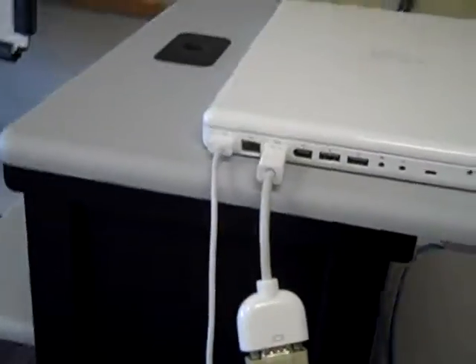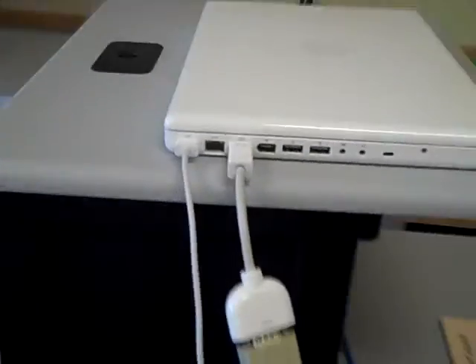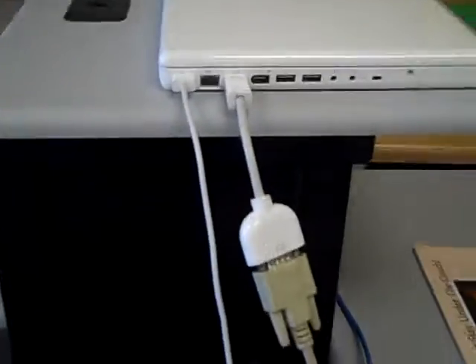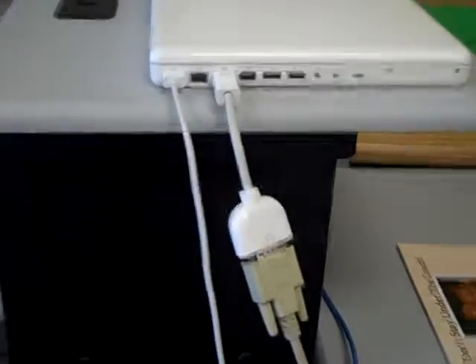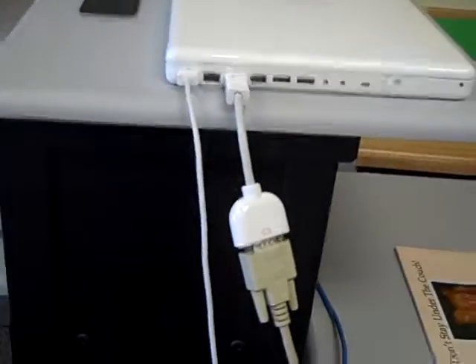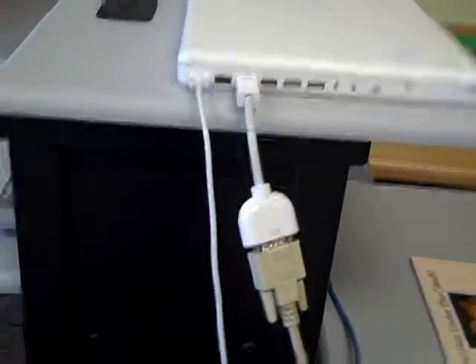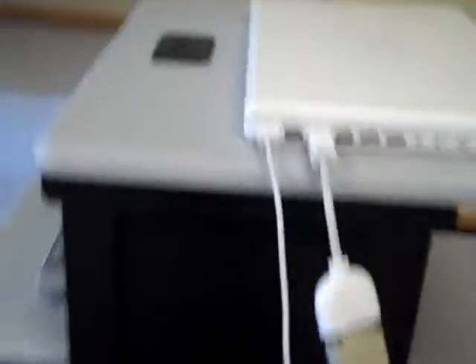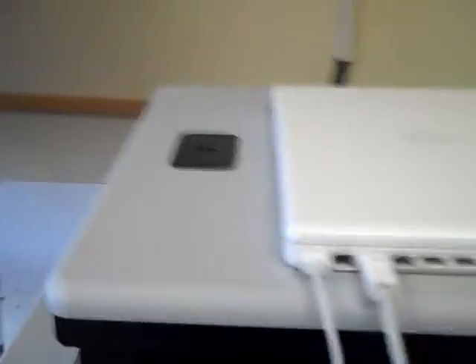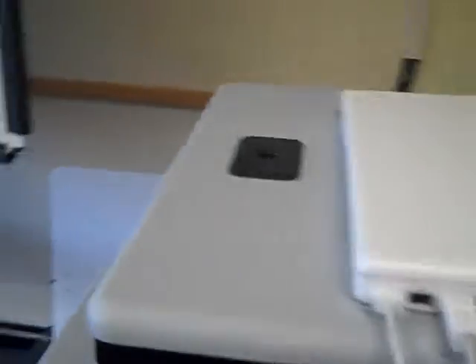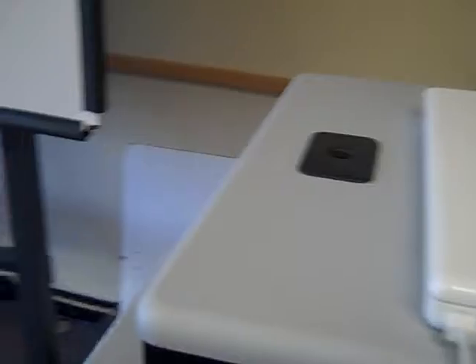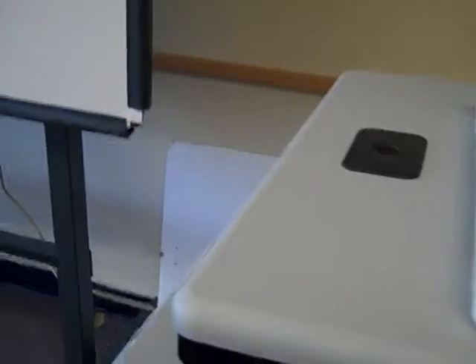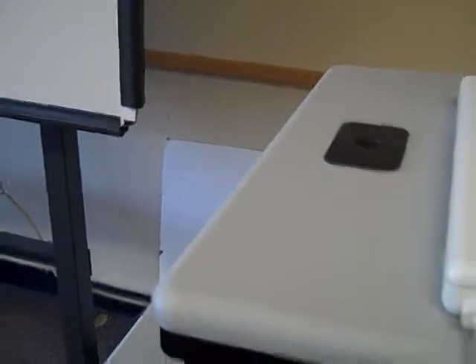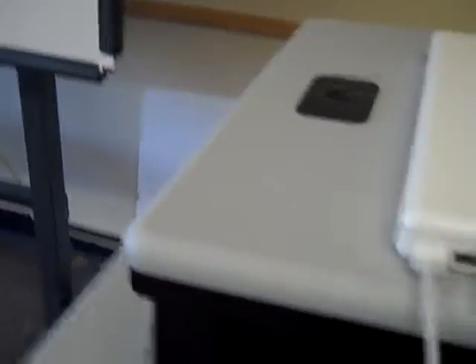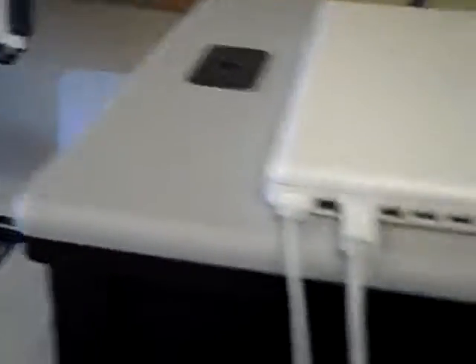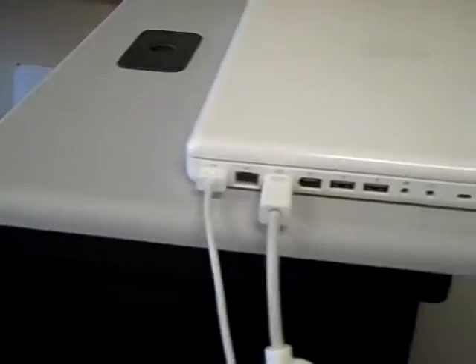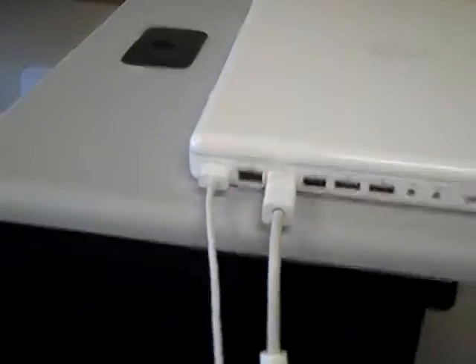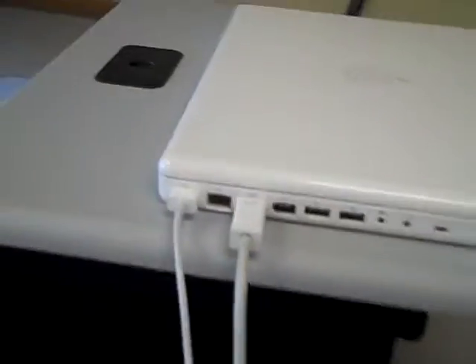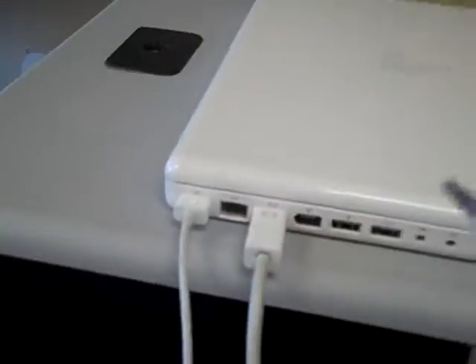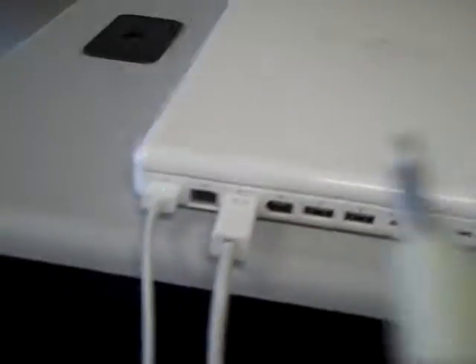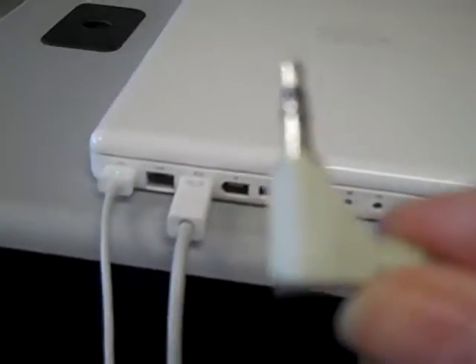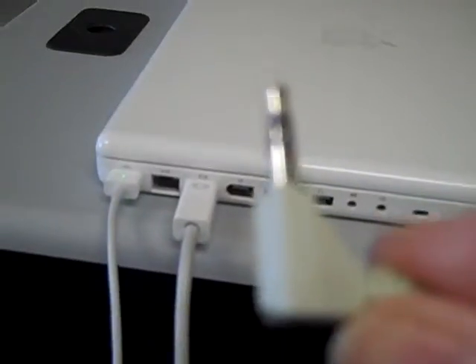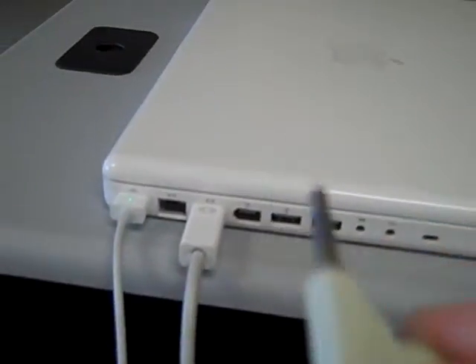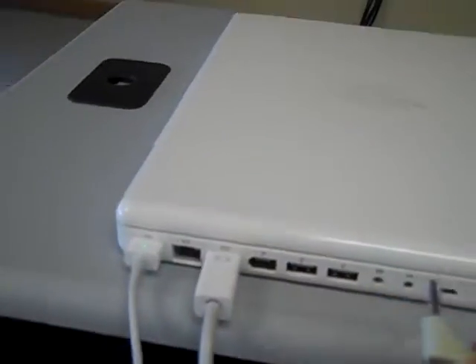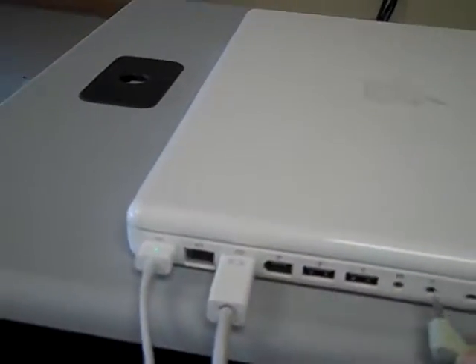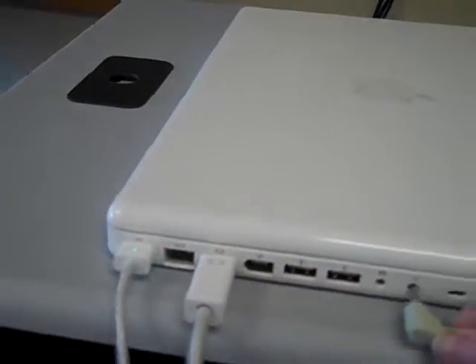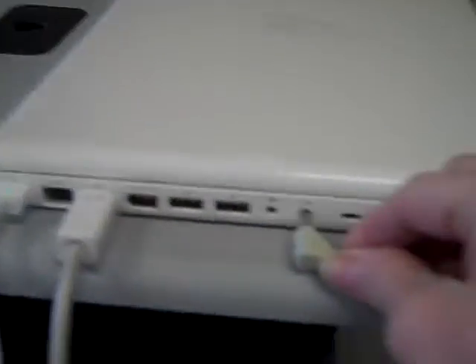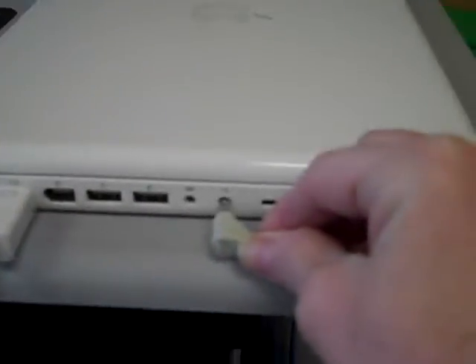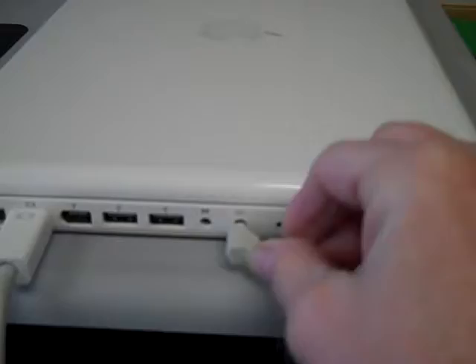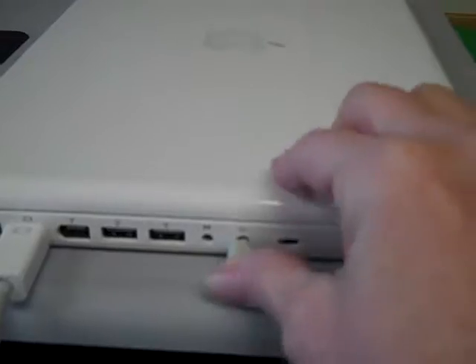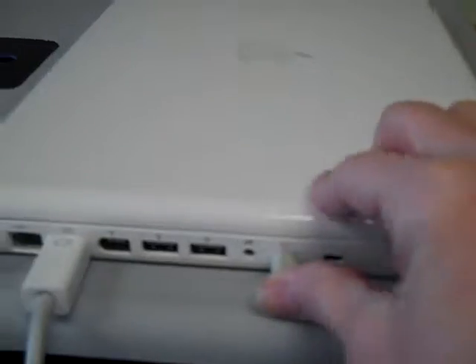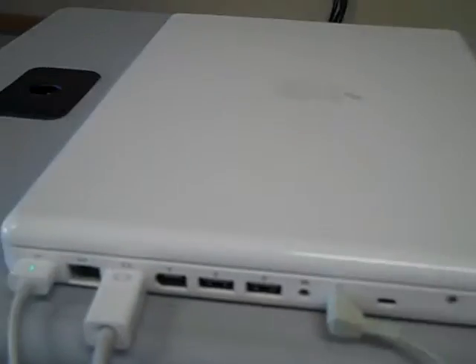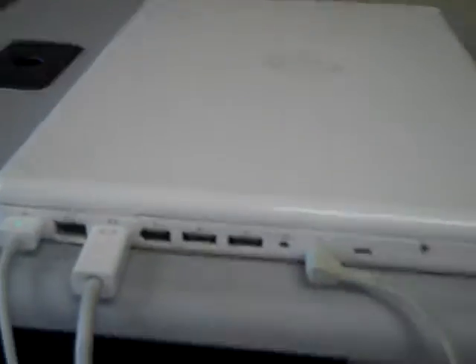Once you've got those two things, you won't need sound, but if you happen to need sound, then you just plug in the speaker and the headphone thing.